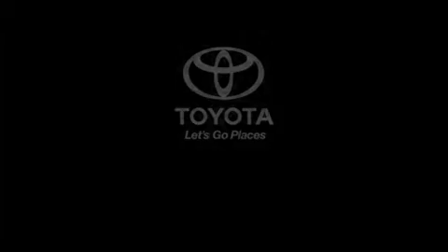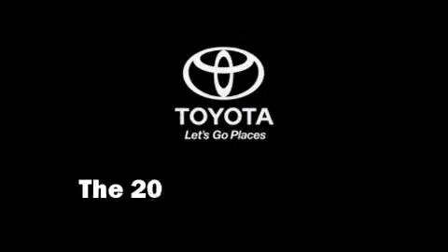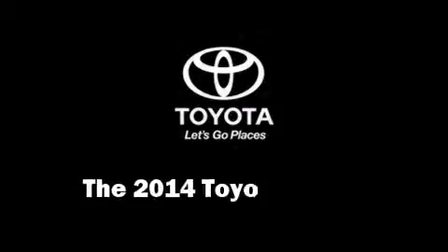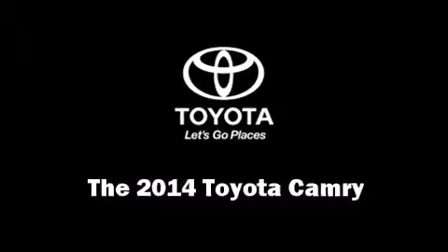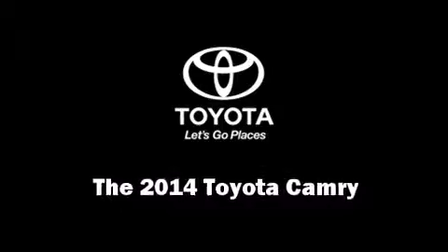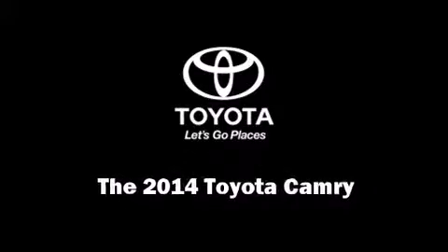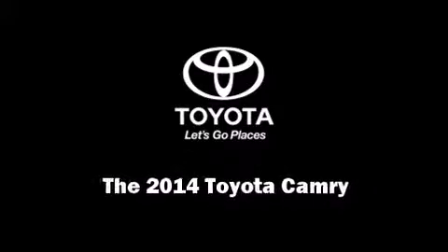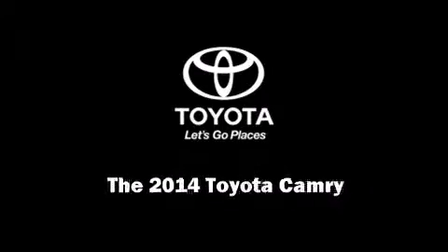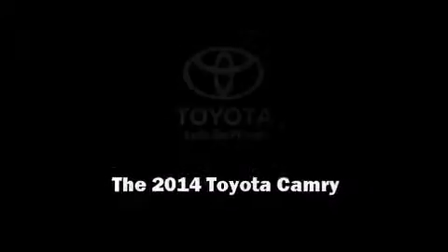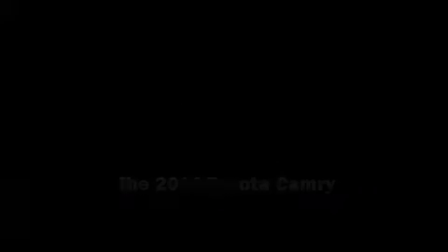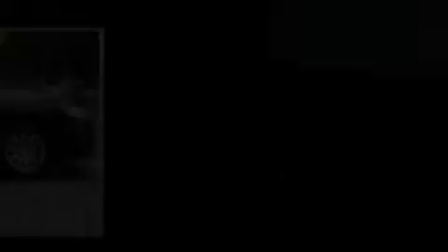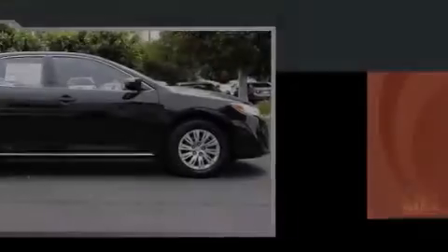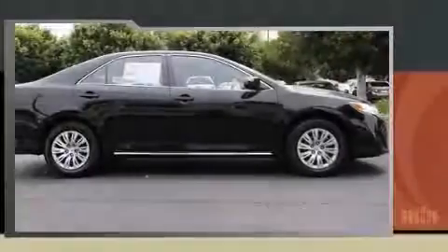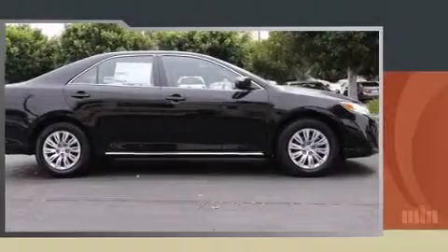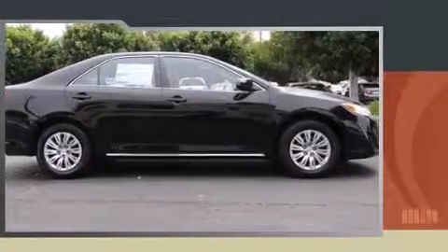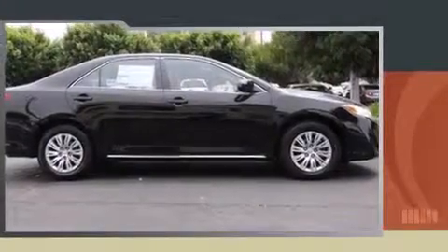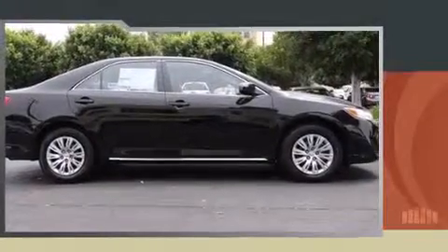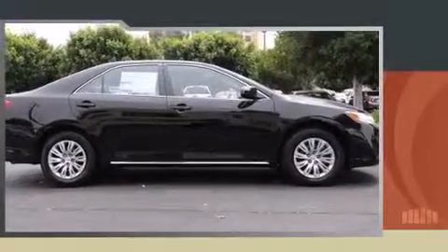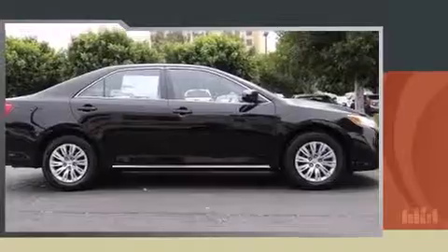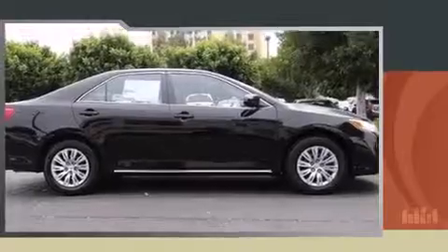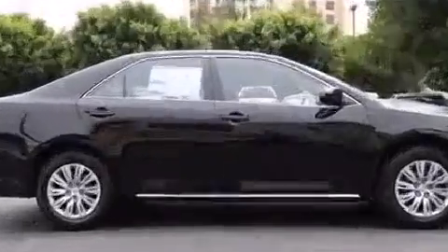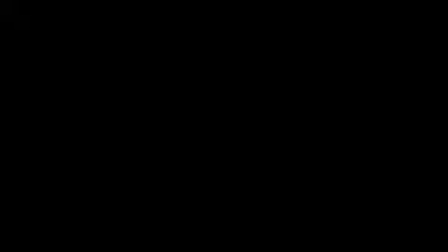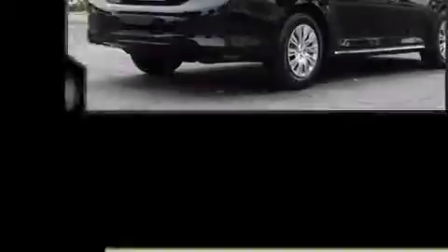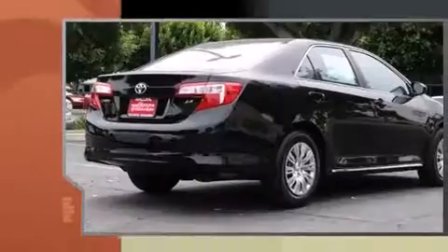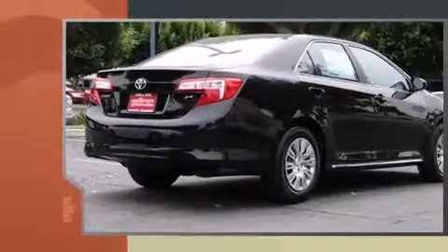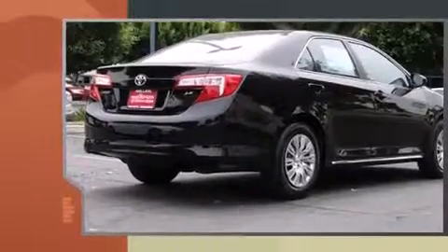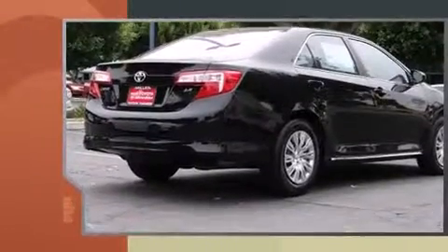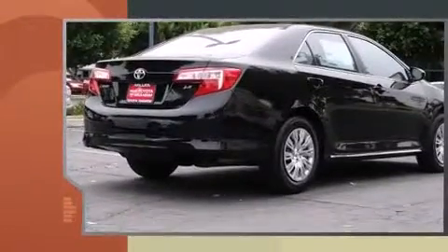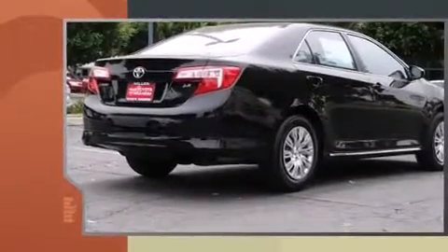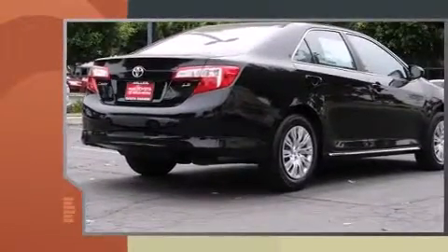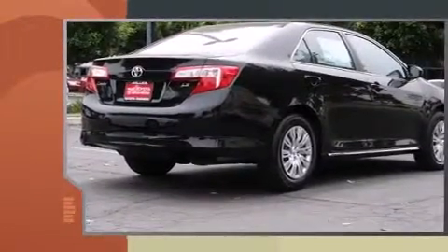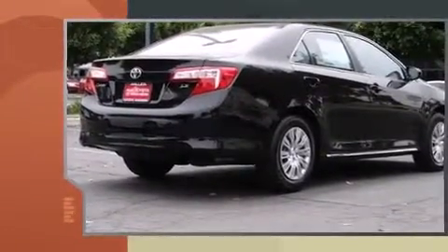Sensibility and practicality define the 2014 Toyota Camry. This four-door, five-passenger sedan offers the latest in technological innovation and style.